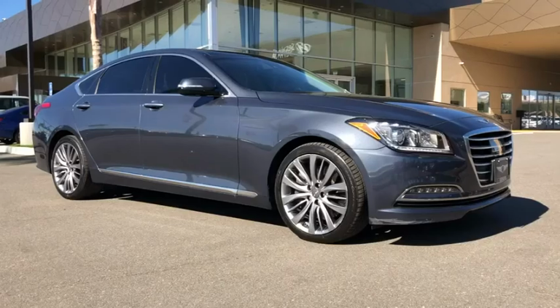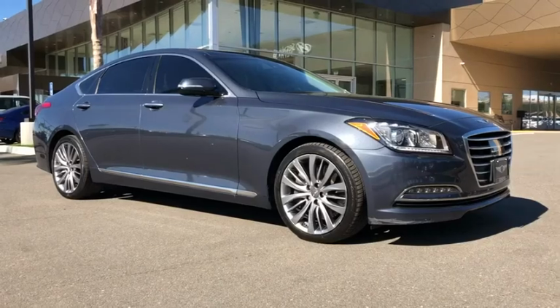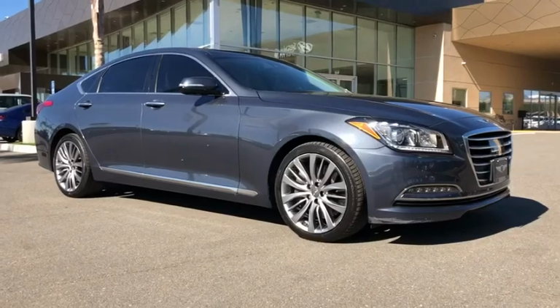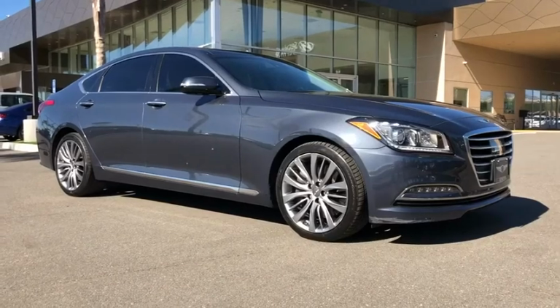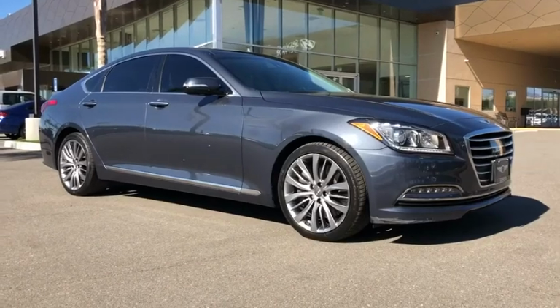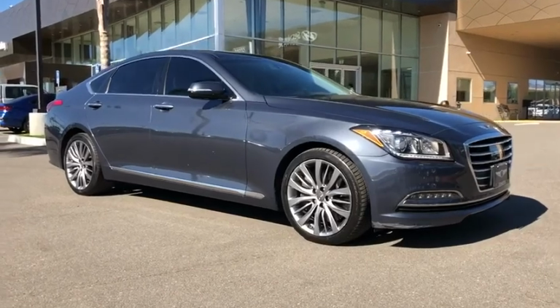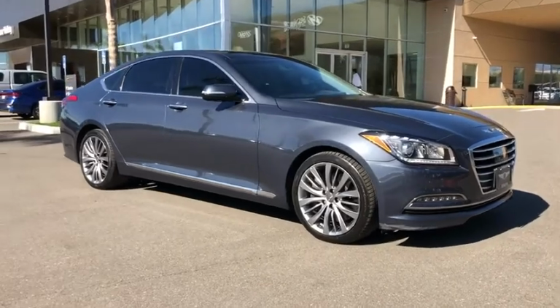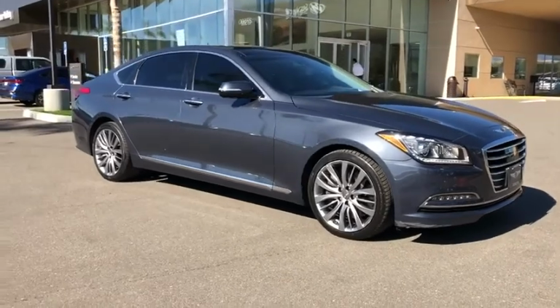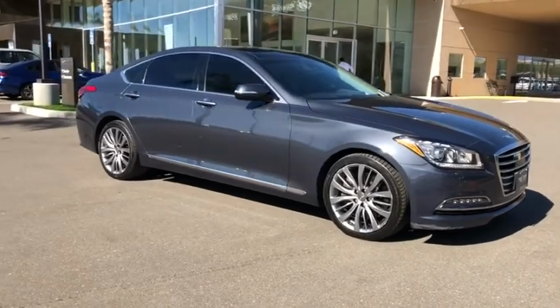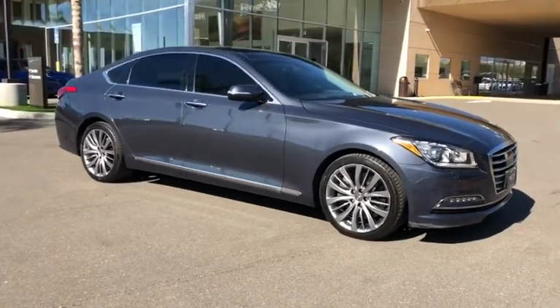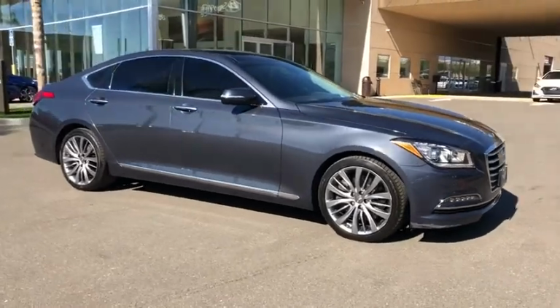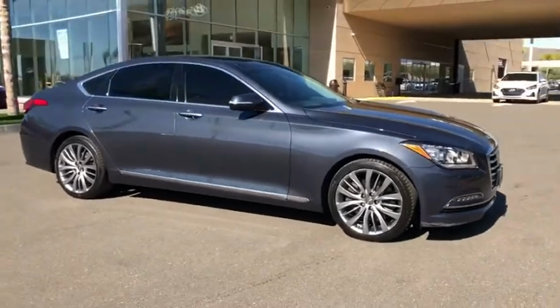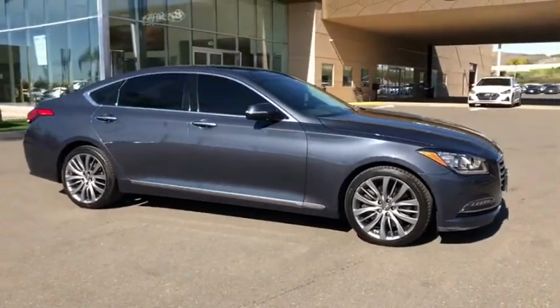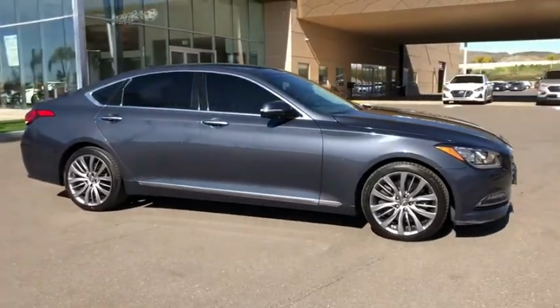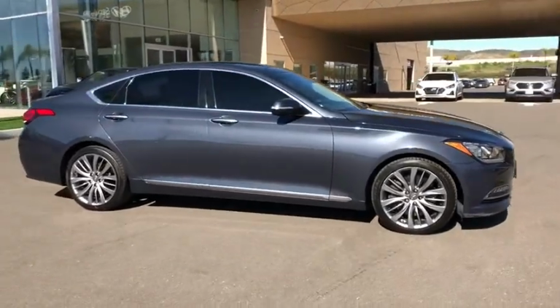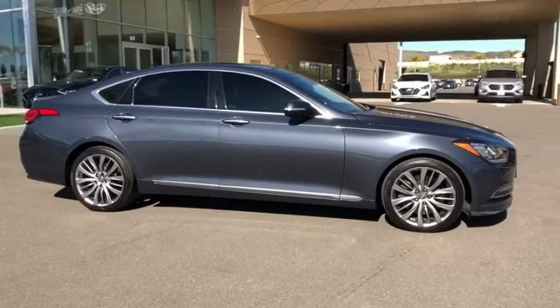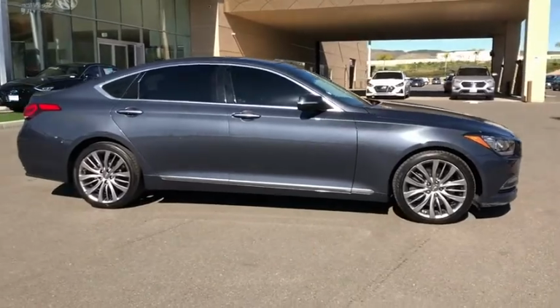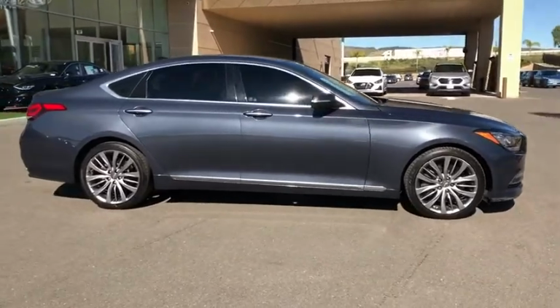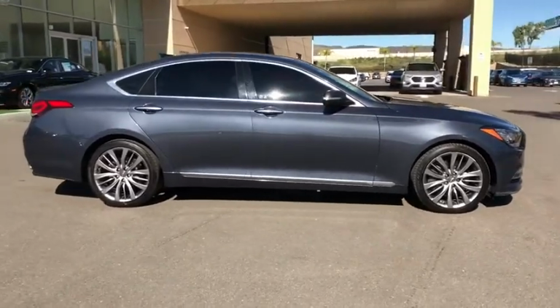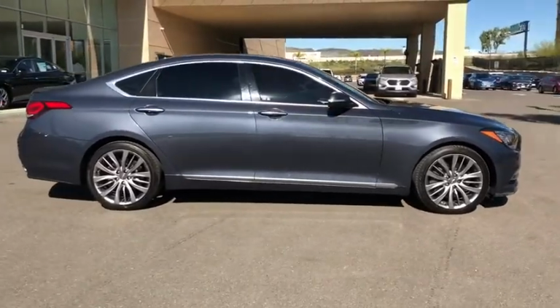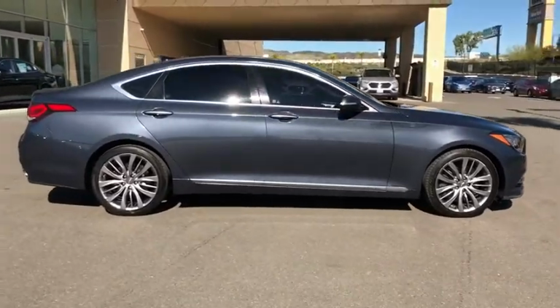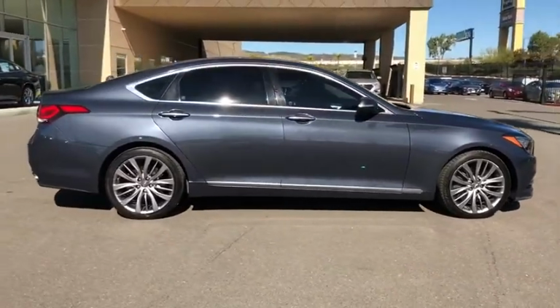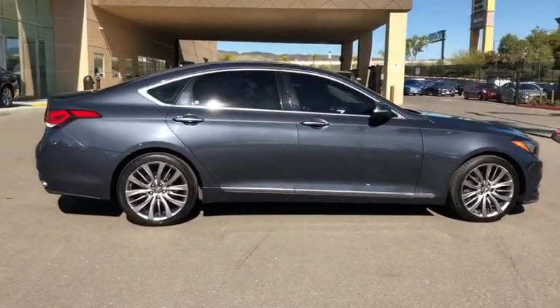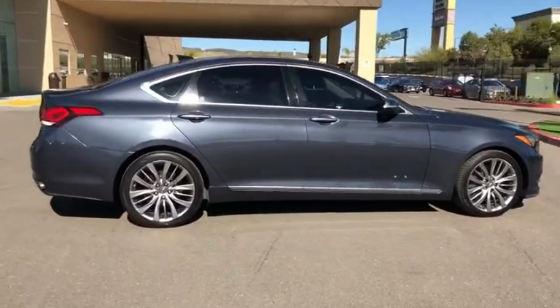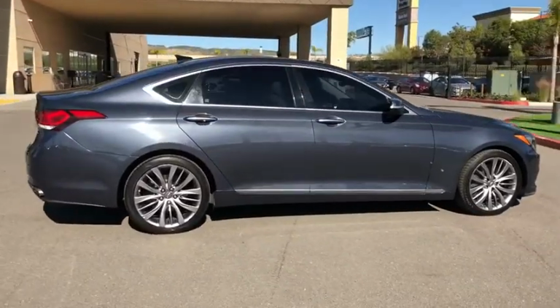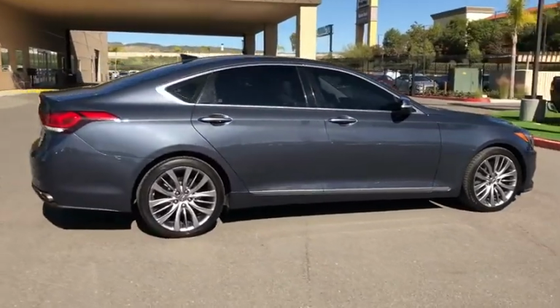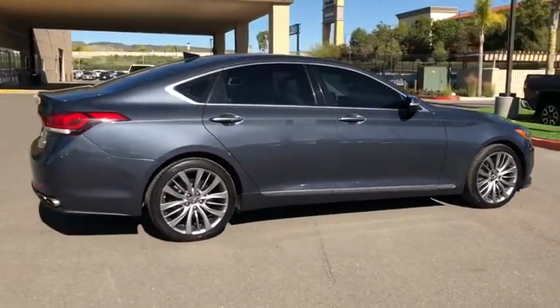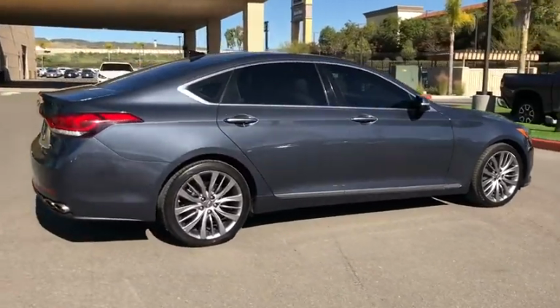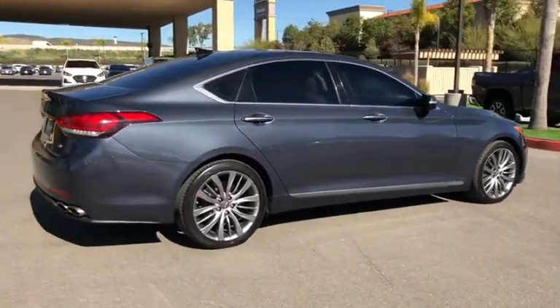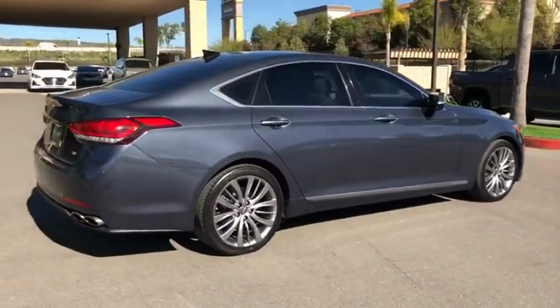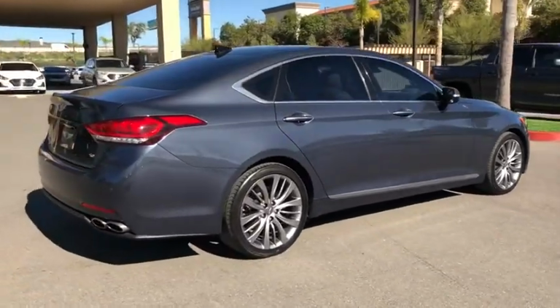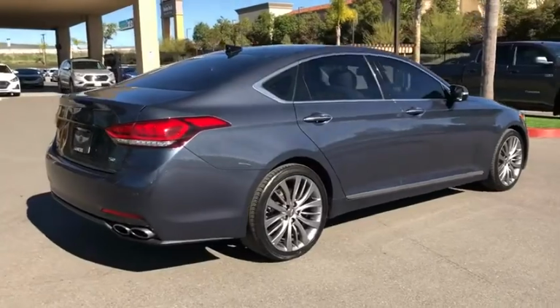Looking for the right vehicle? Check out the 2017 Genesis. Genesis combines luxury, performance, and engineering for one powerful and memorable driving experience.